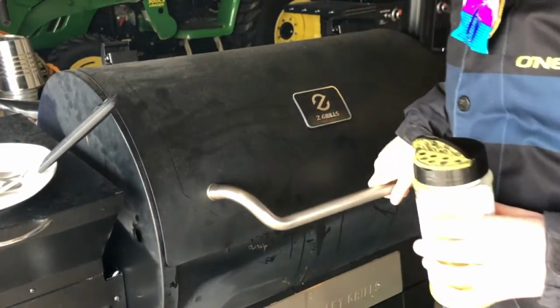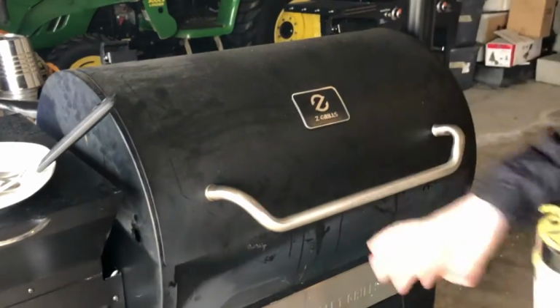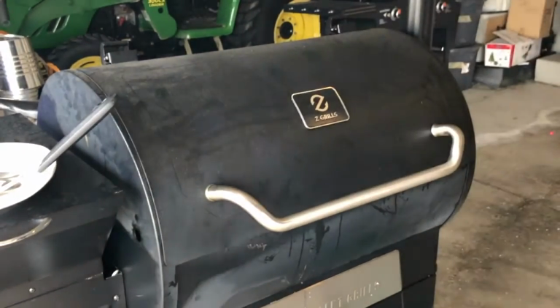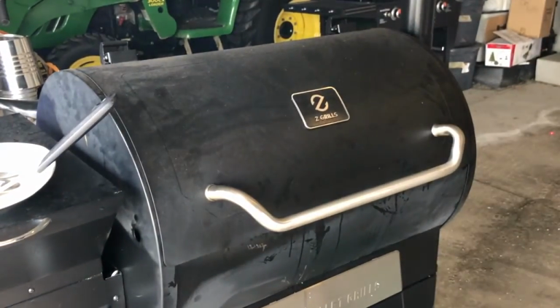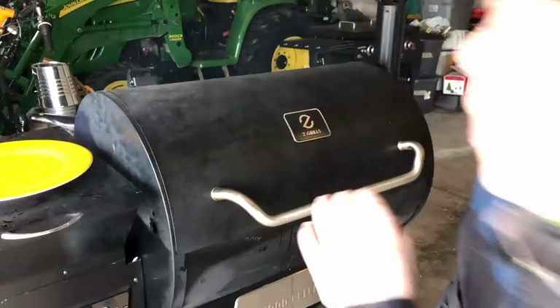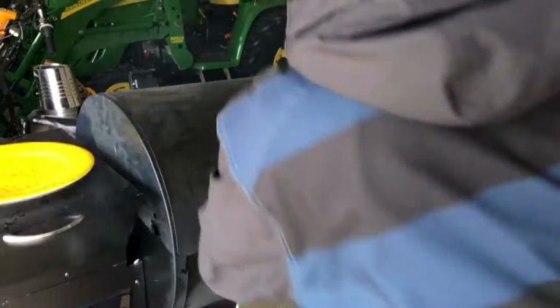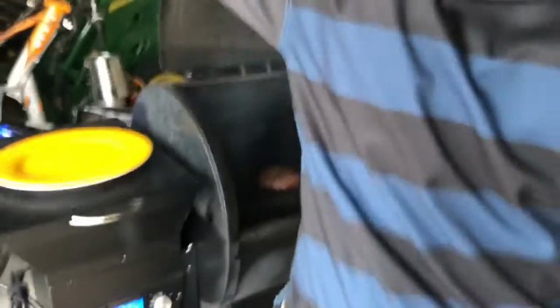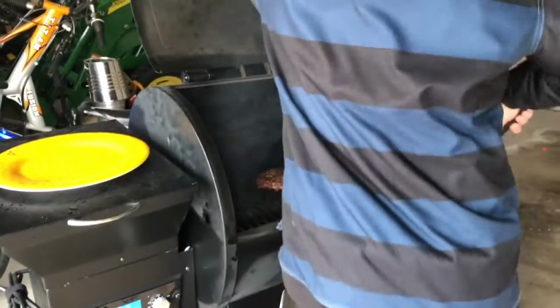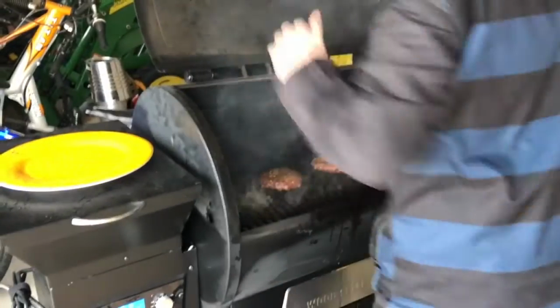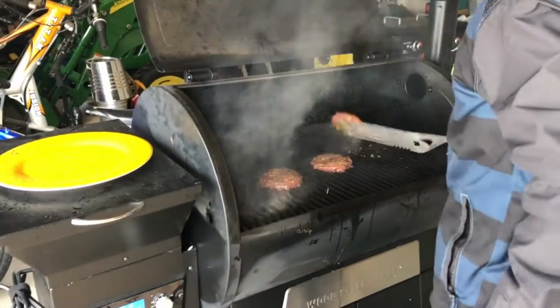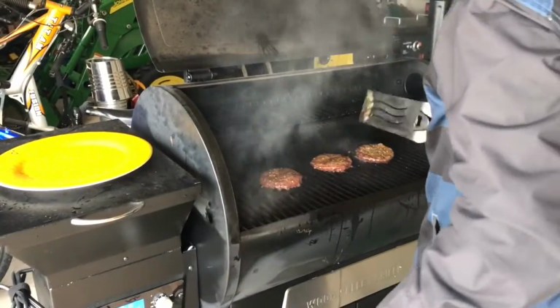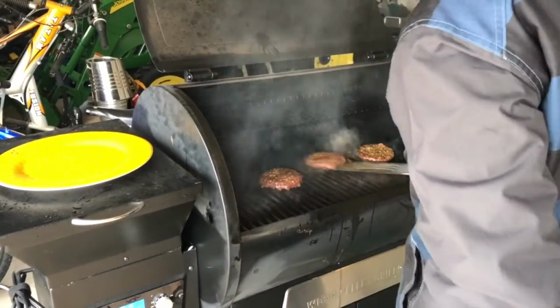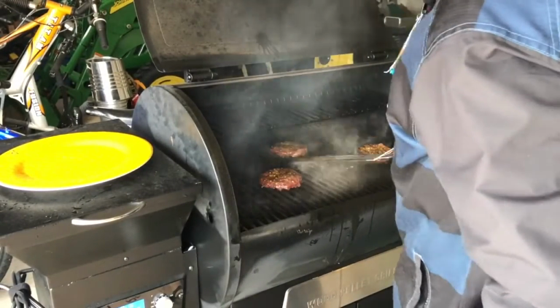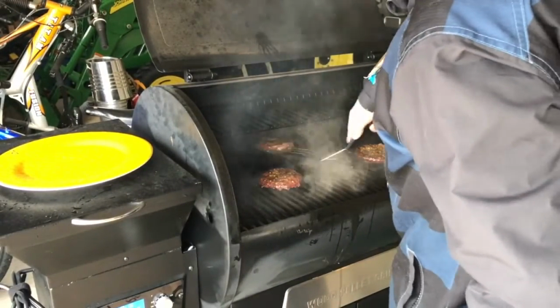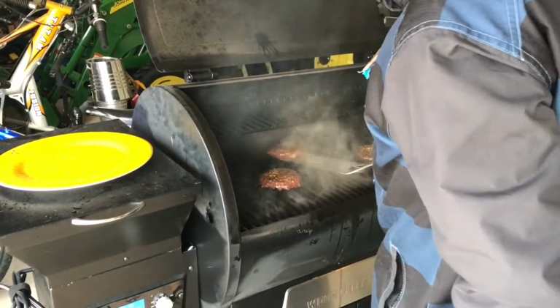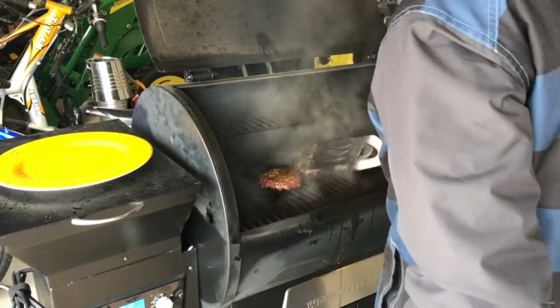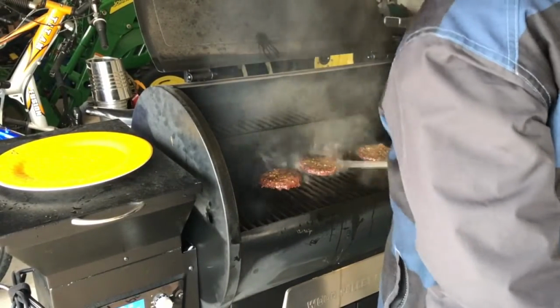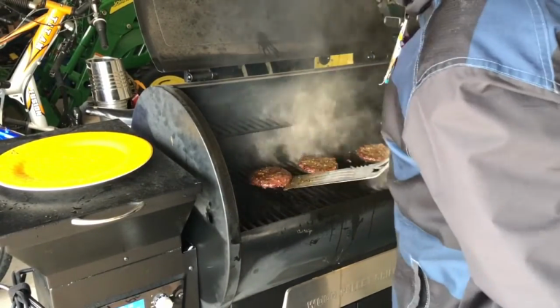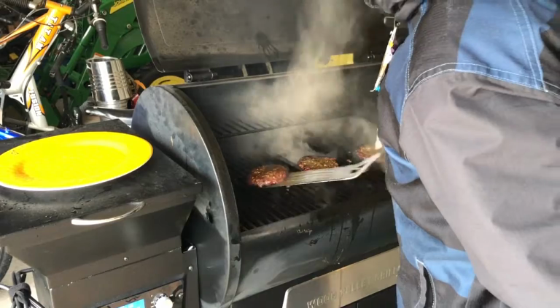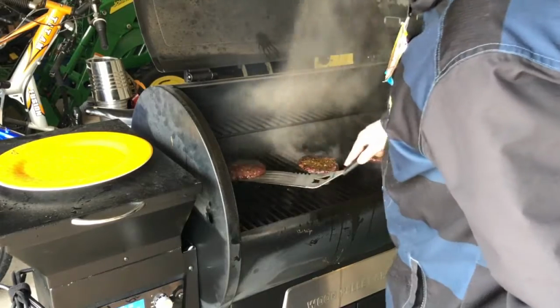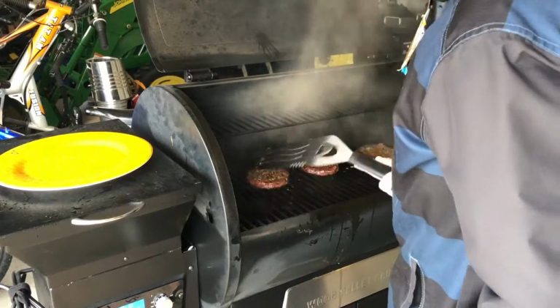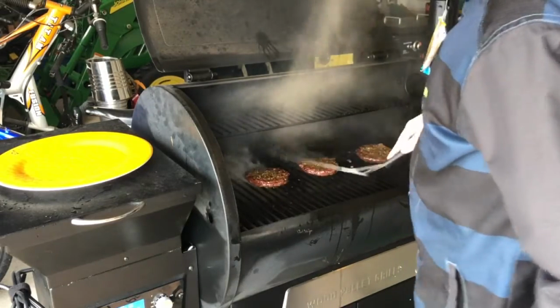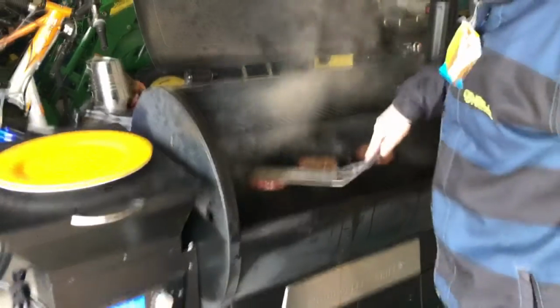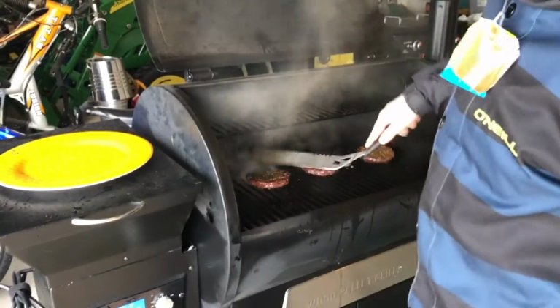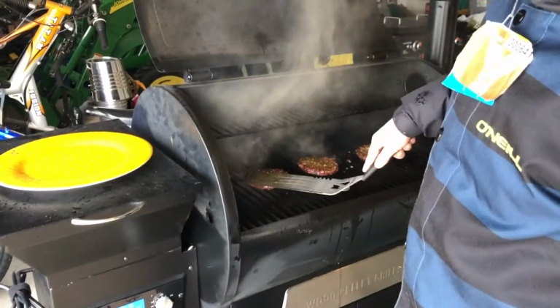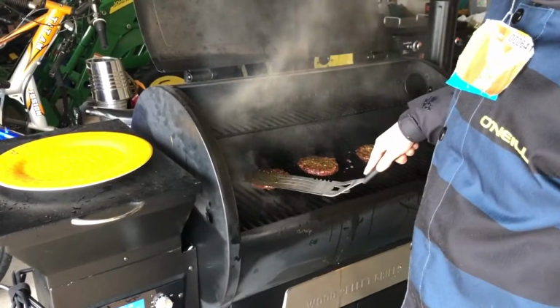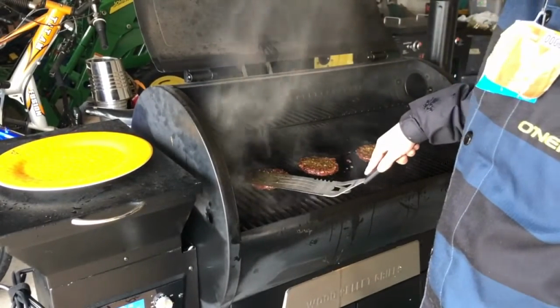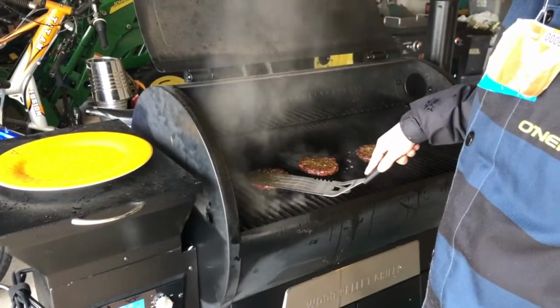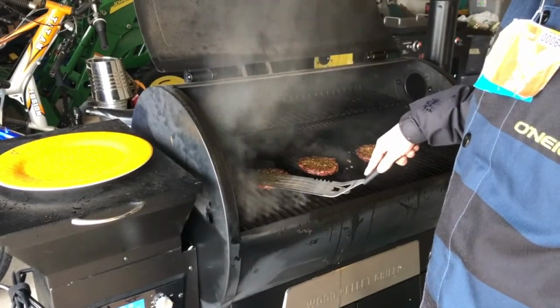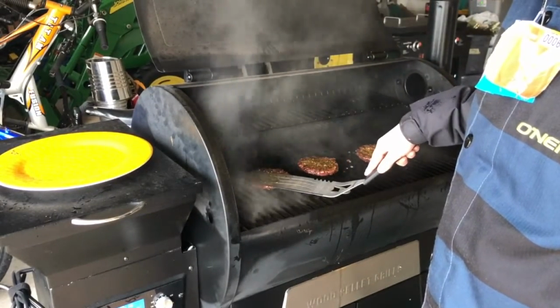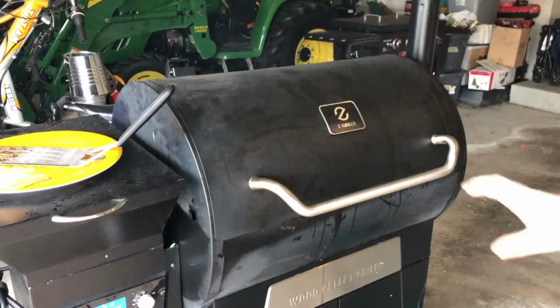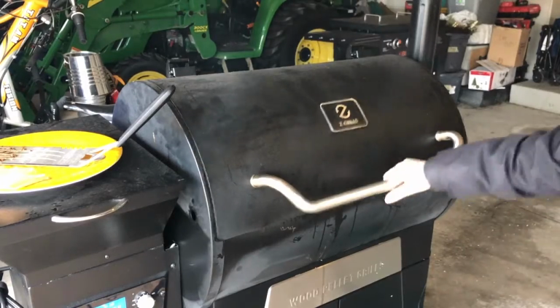Alright, we're gonna go ahead and flip the burgers. I actually did 10 minutes, so I'm gonna do another 10 minutes and then they'll be done.